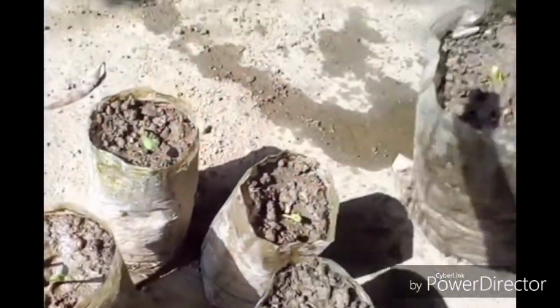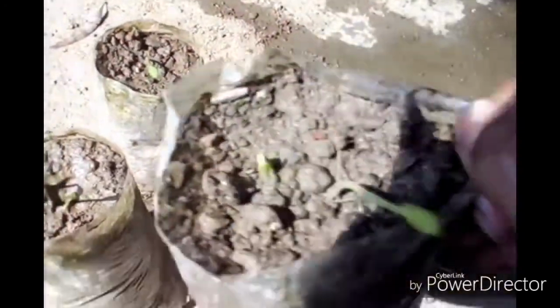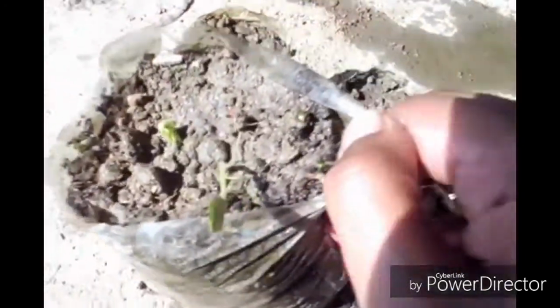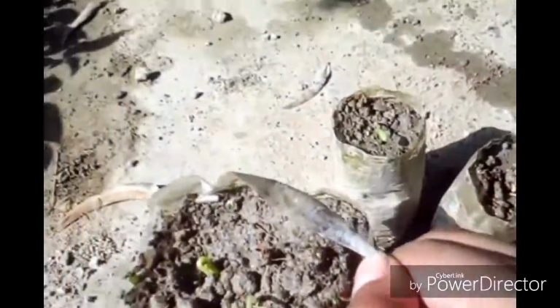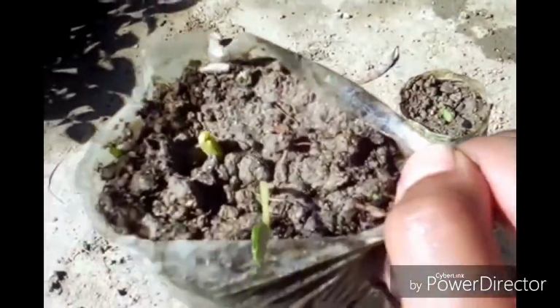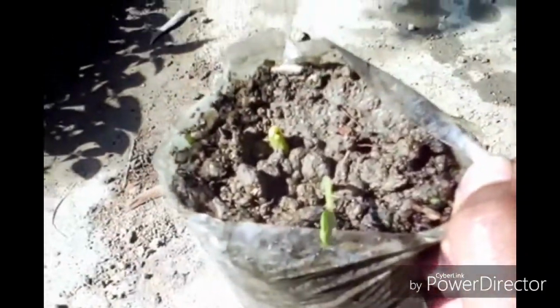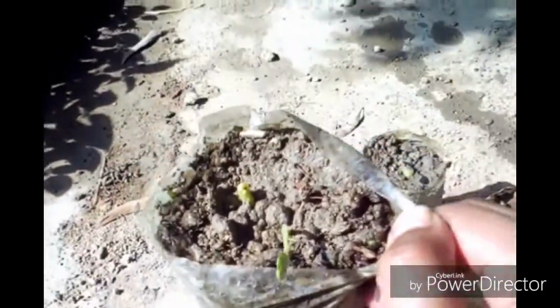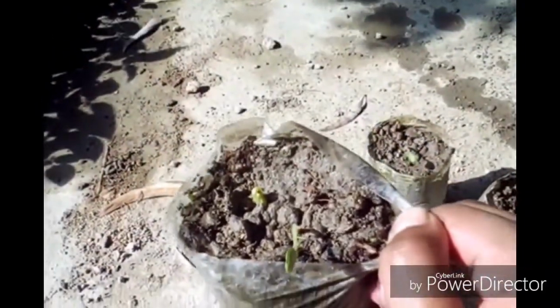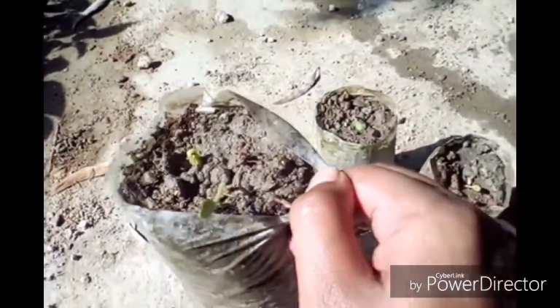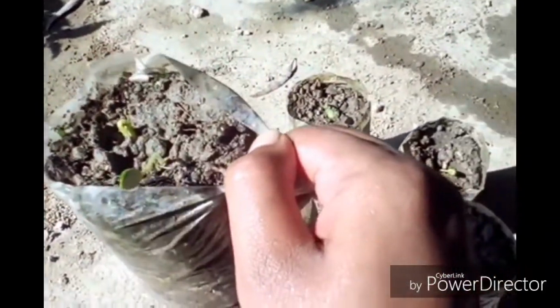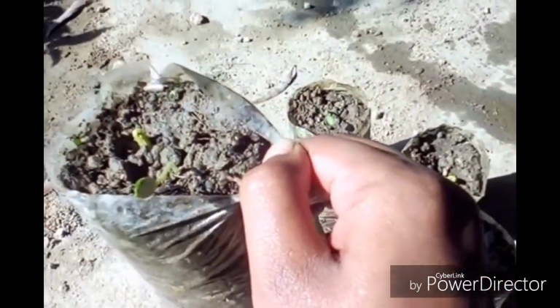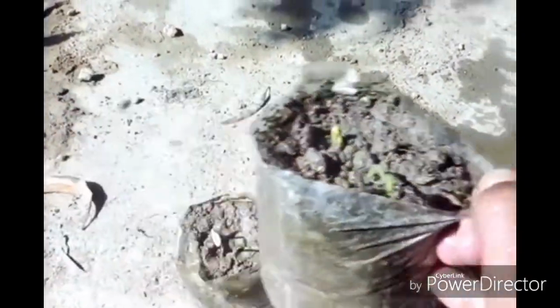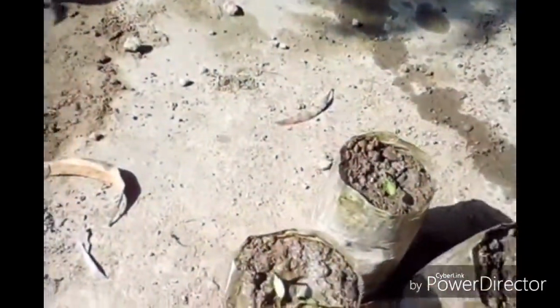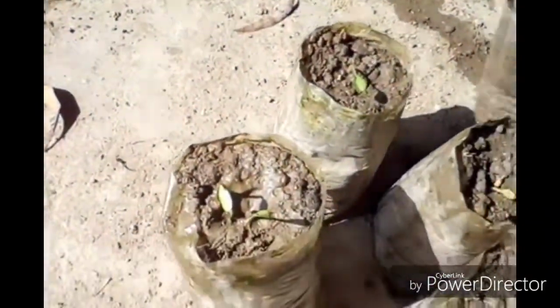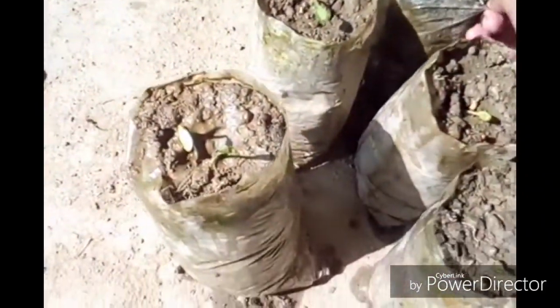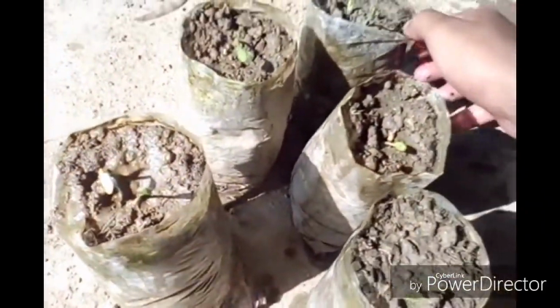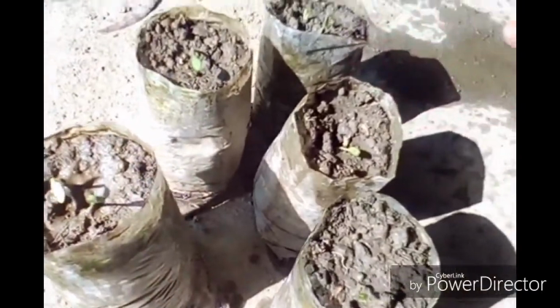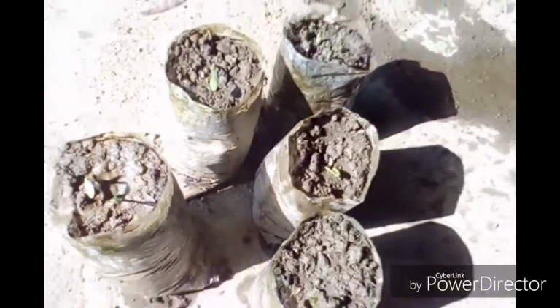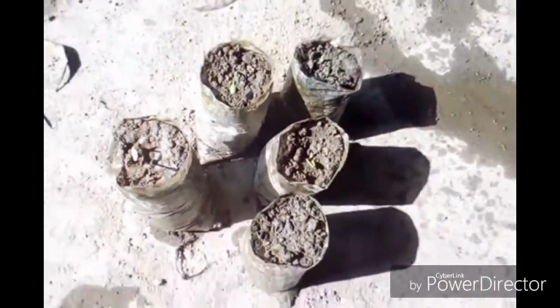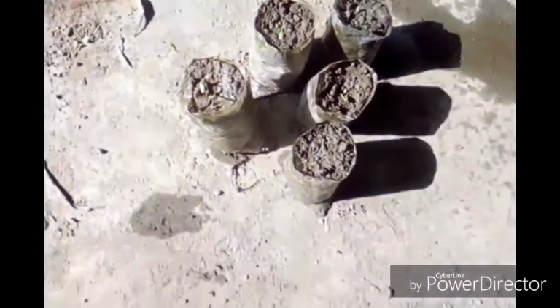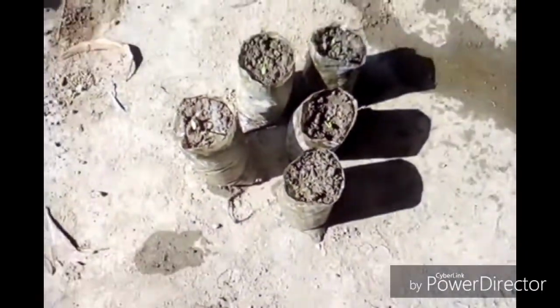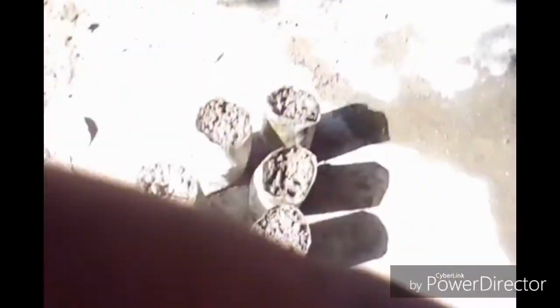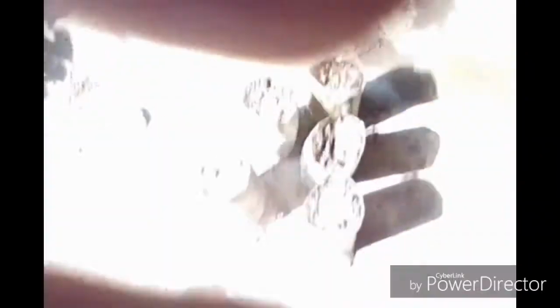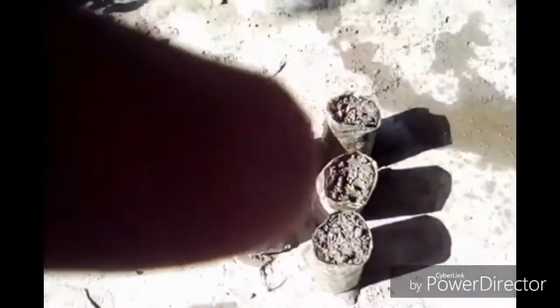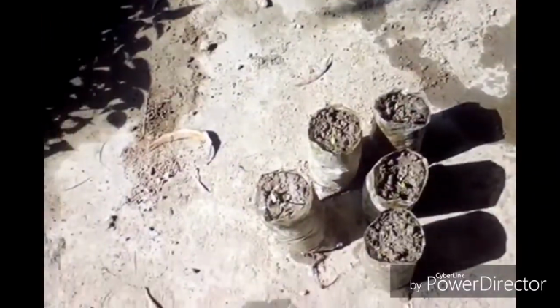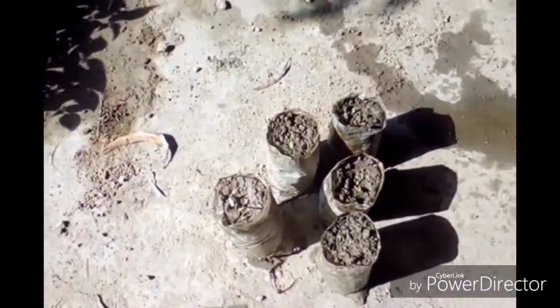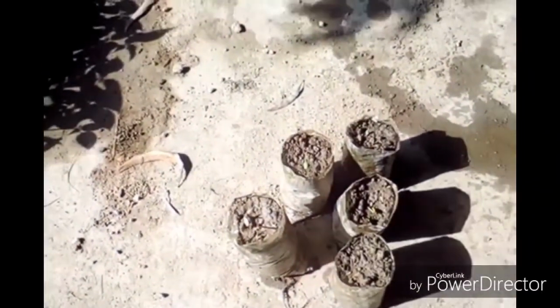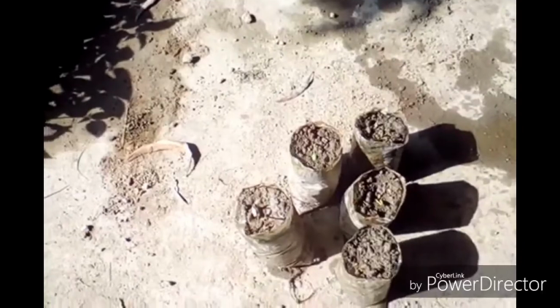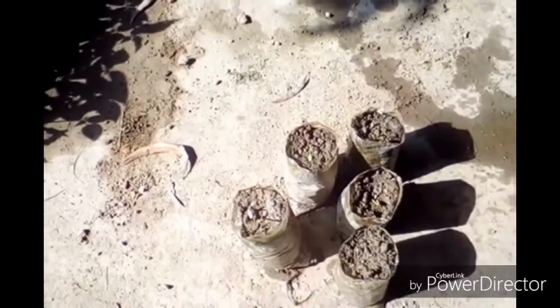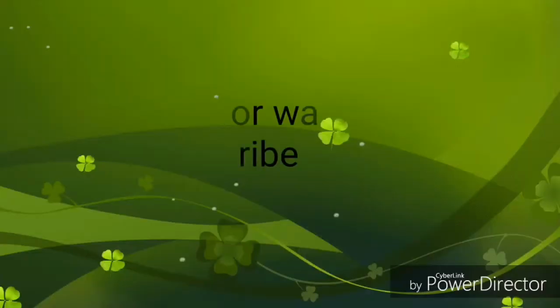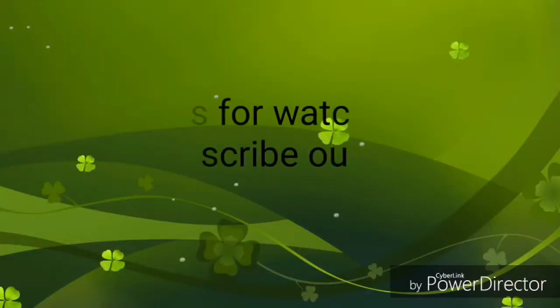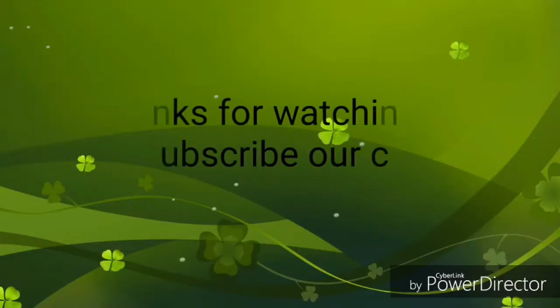If this video is helpful for you, please like it and subscribe to my channel to know more about gardening and get new tips. Thank you.